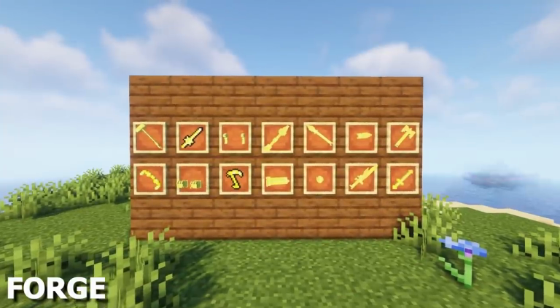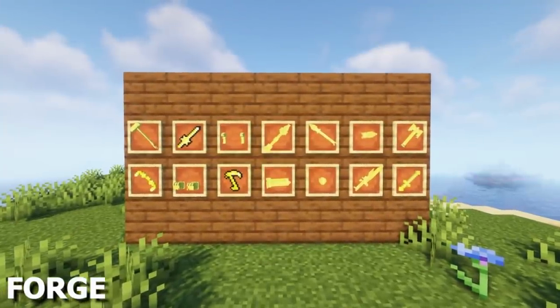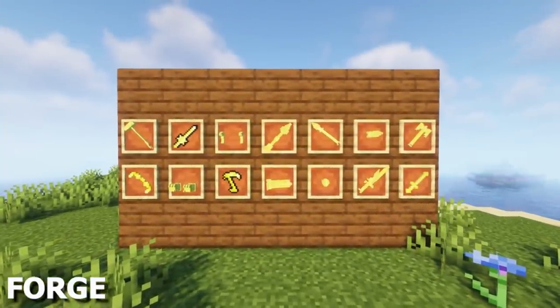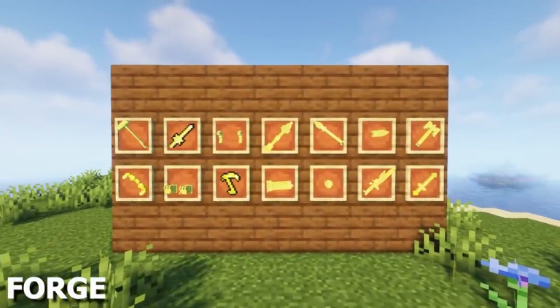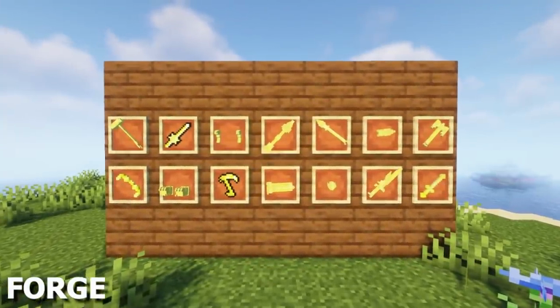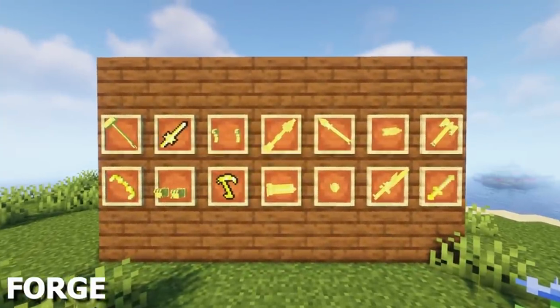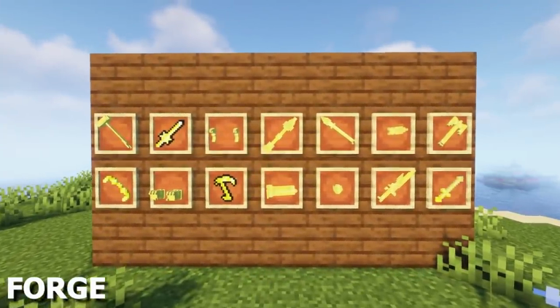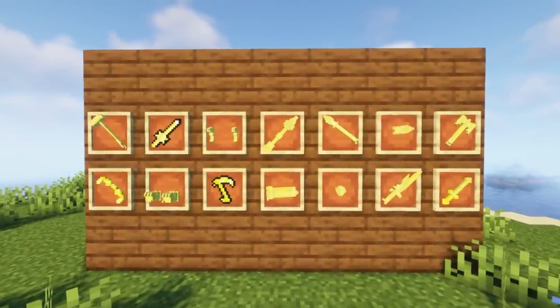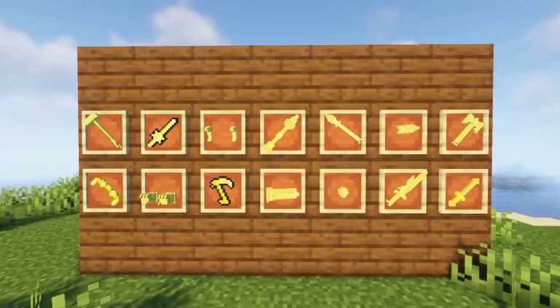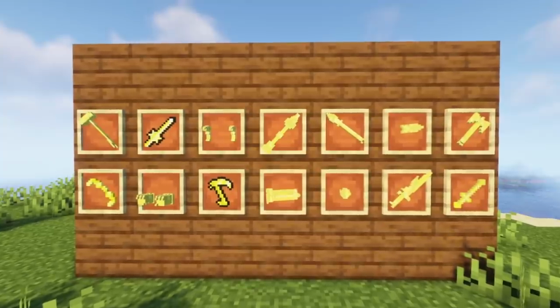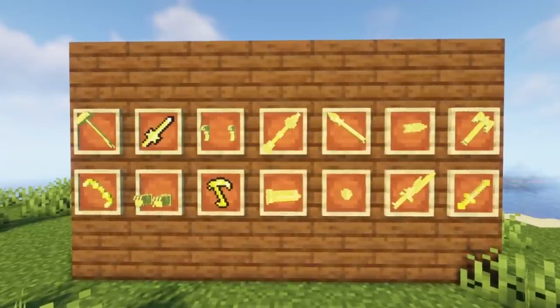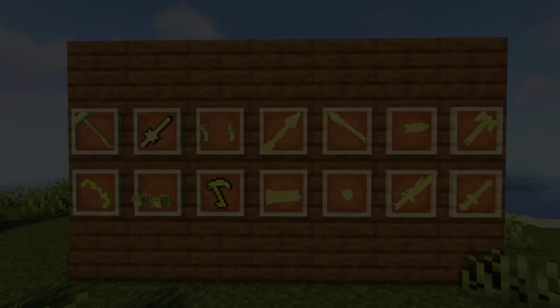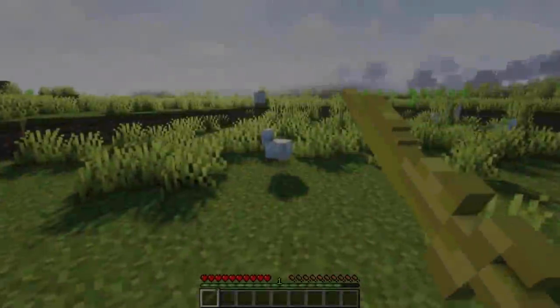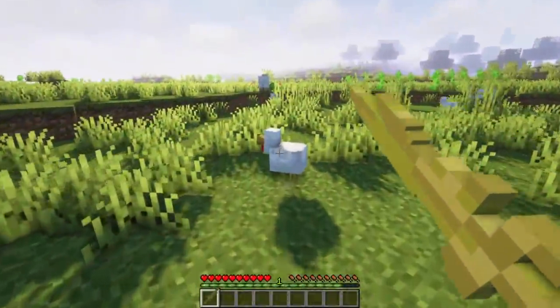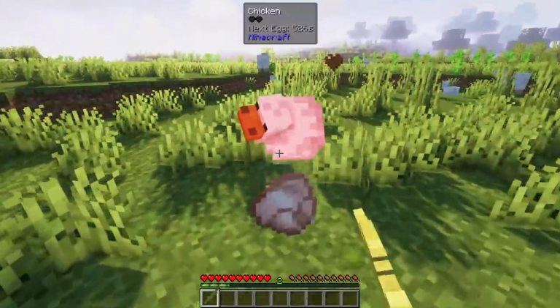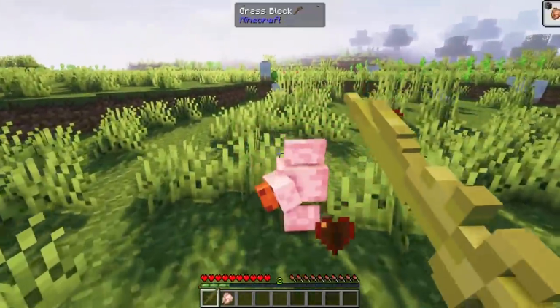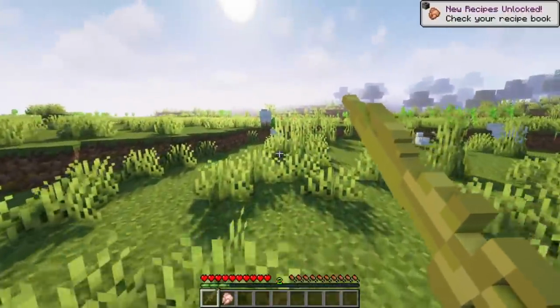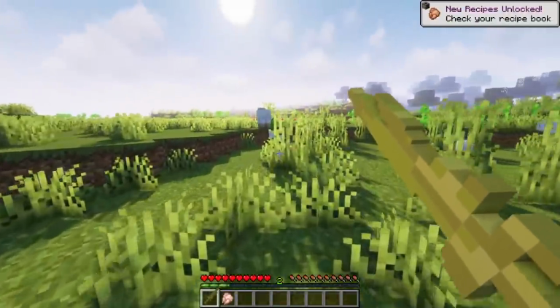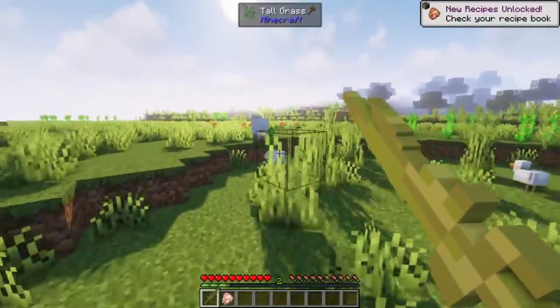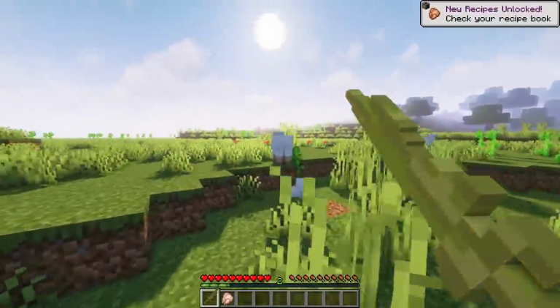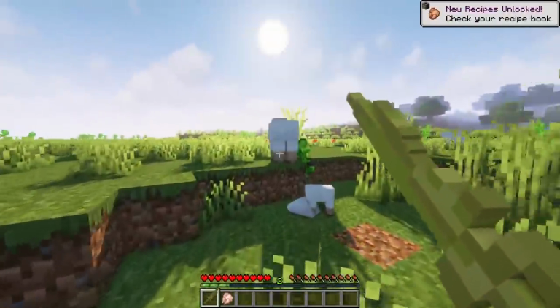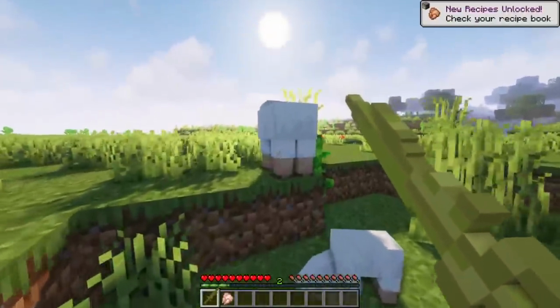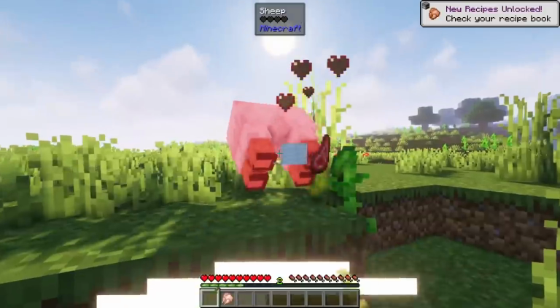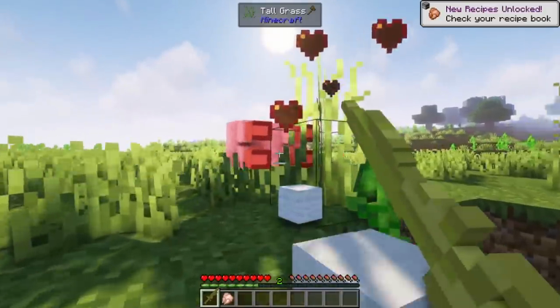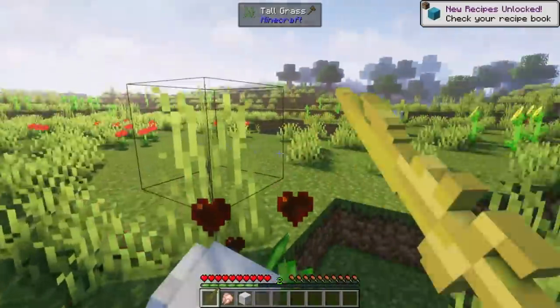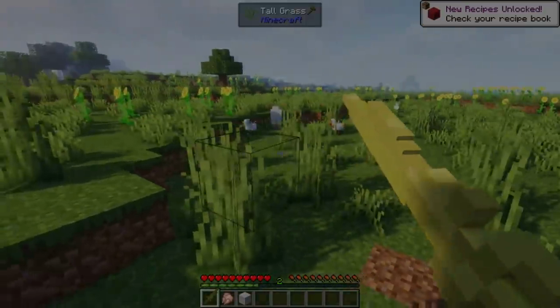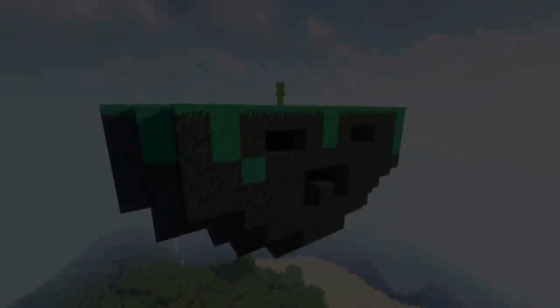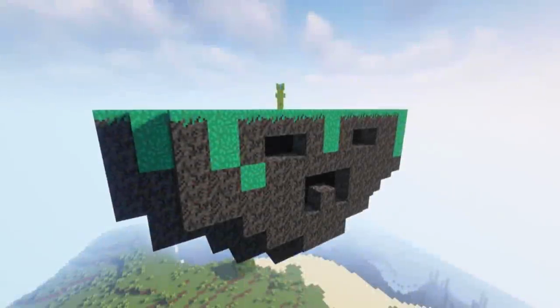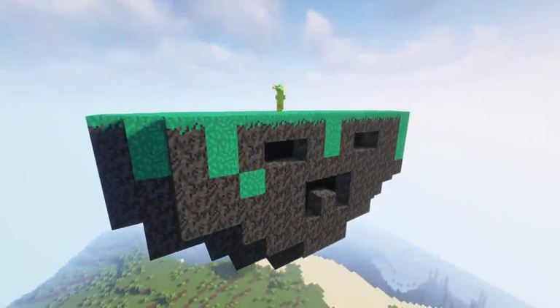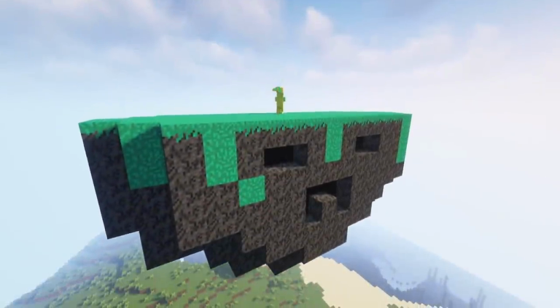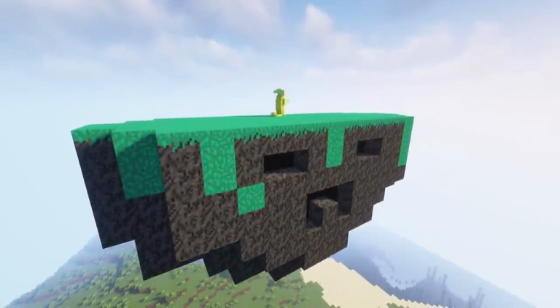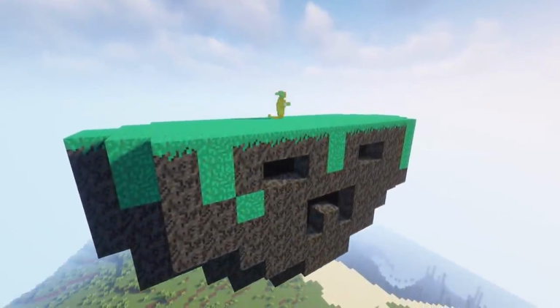The Brawlhalla mod will add new weapons to Minecraft, which are based around the Brawlhalla game. You'll find items like the Grapple Hammer, Scythe, Spear and Lance, which are all quite expensive to craft. The new Sidekick mob will also spawn.